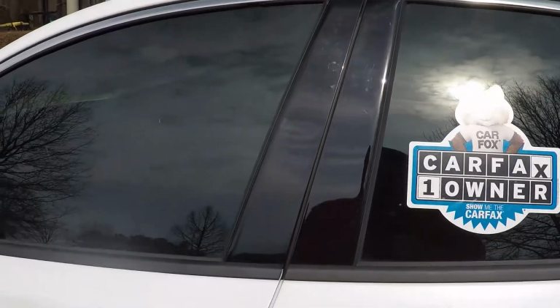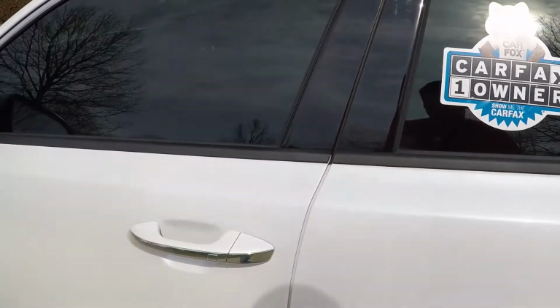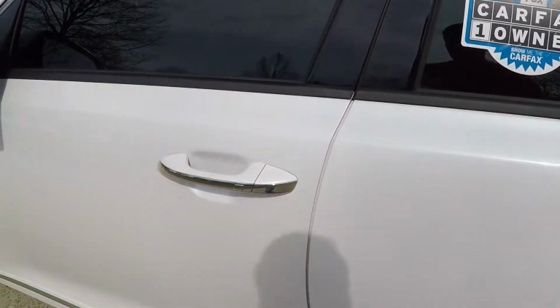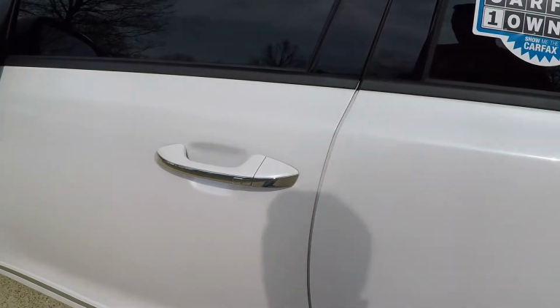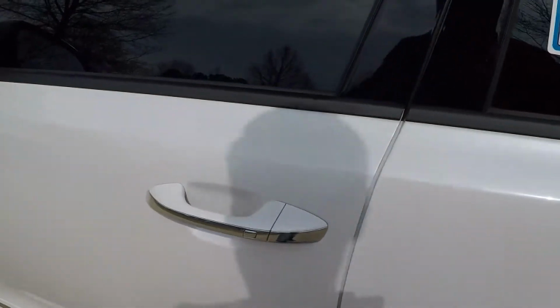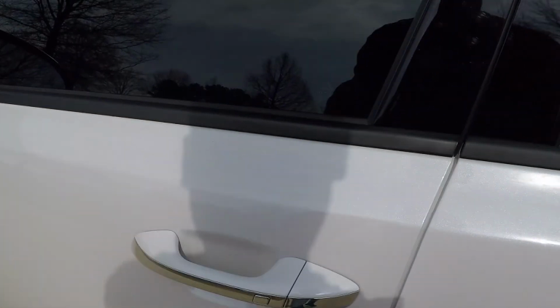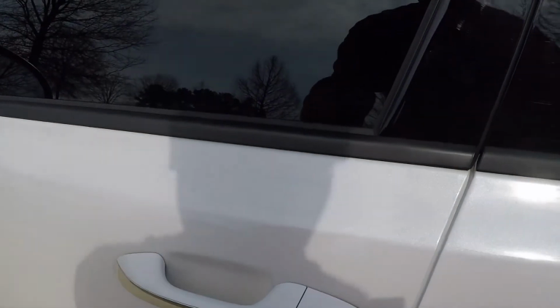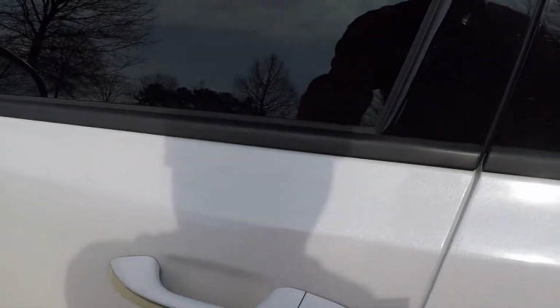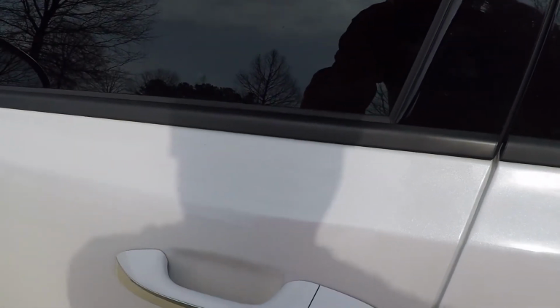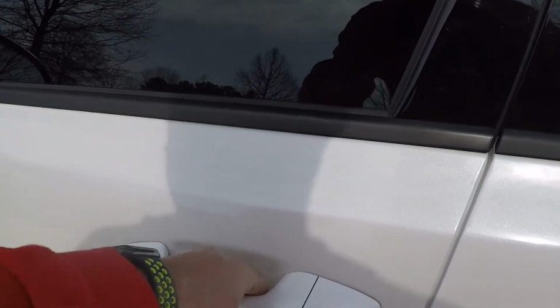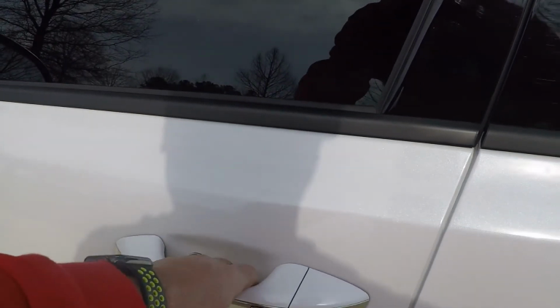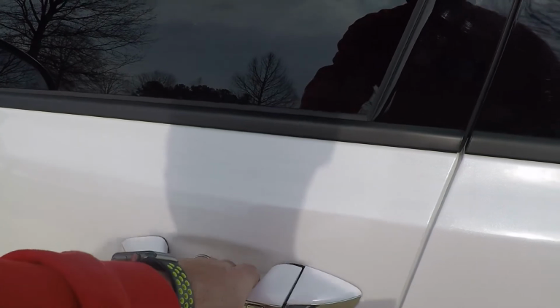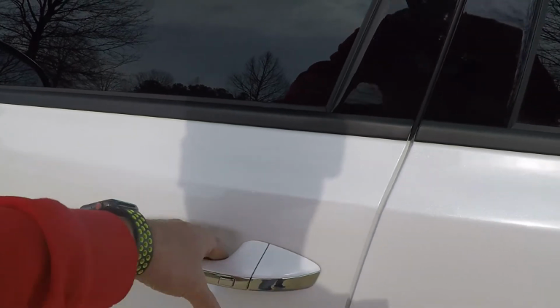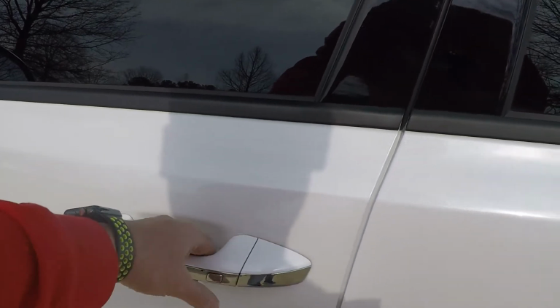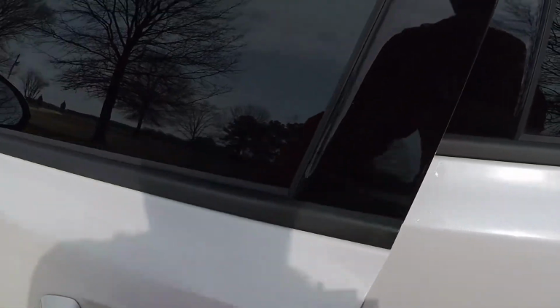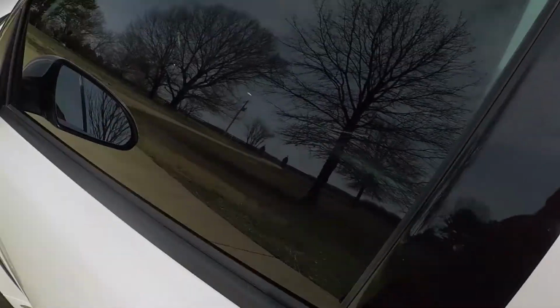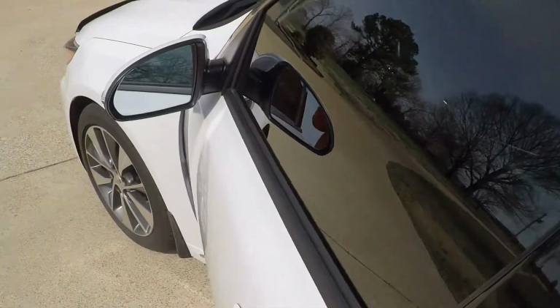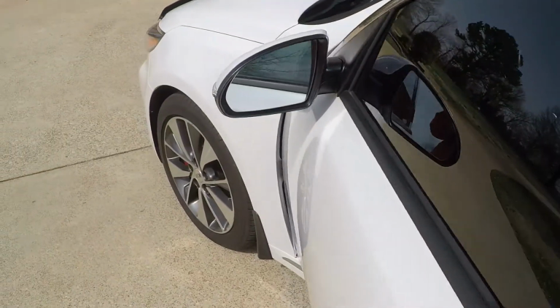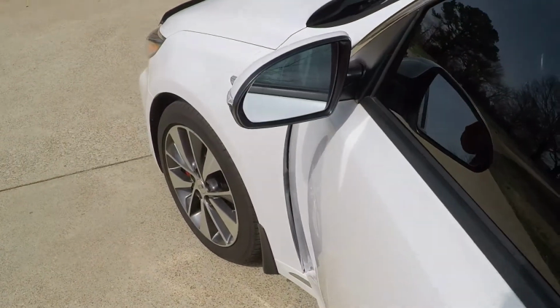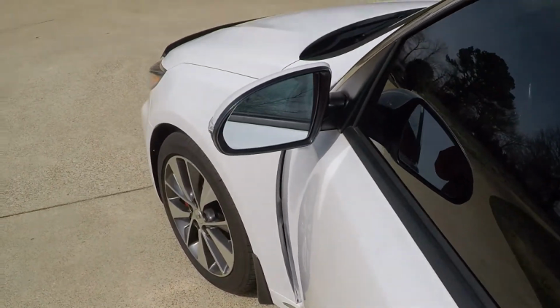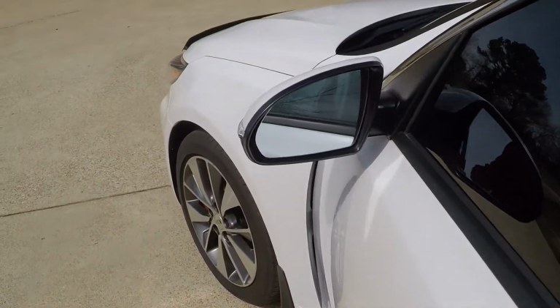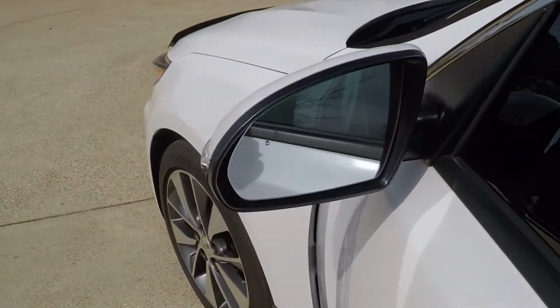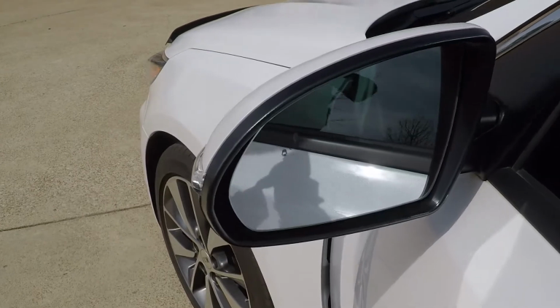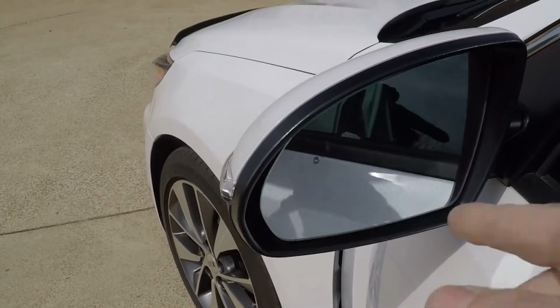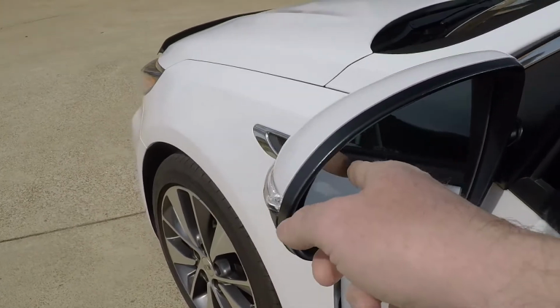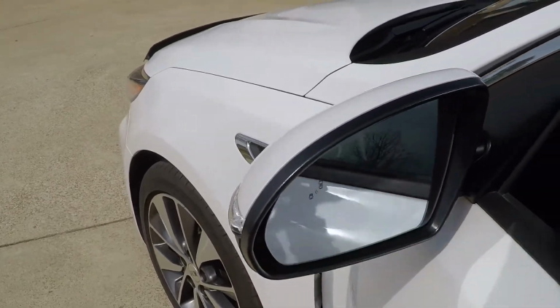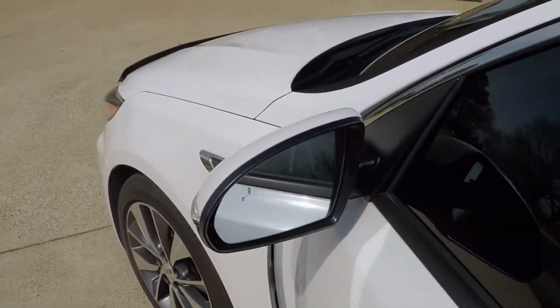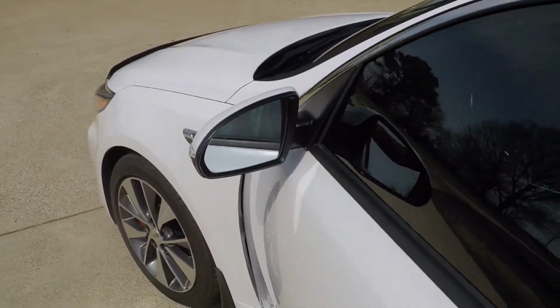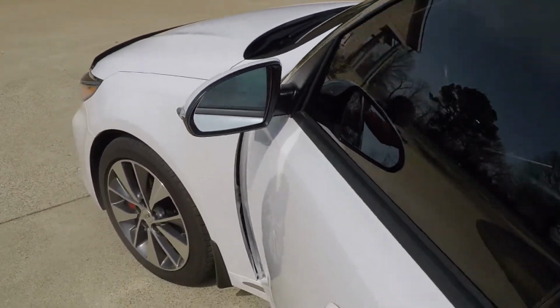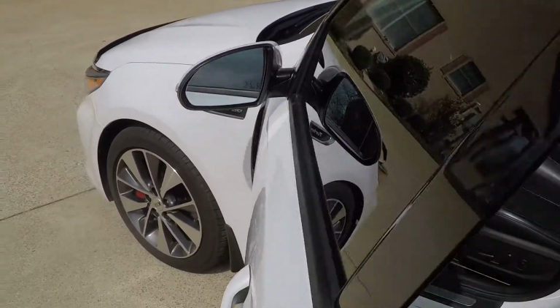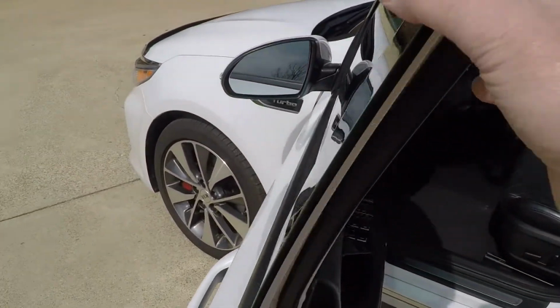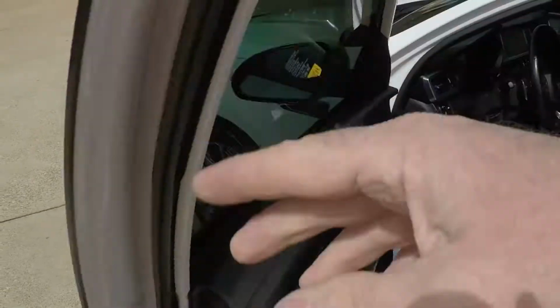It's got the passive active key — all you do is walk up, touch this button, and it'll unlock and lock. It's got the blind spot monitor system — that little icon will flash orange when someone's in your blind spot.